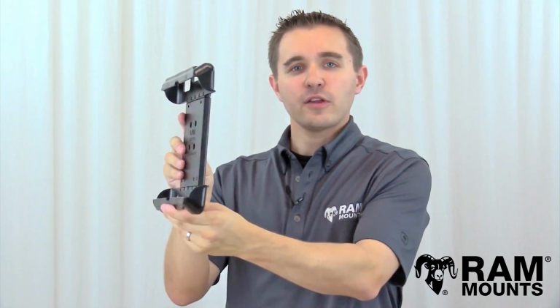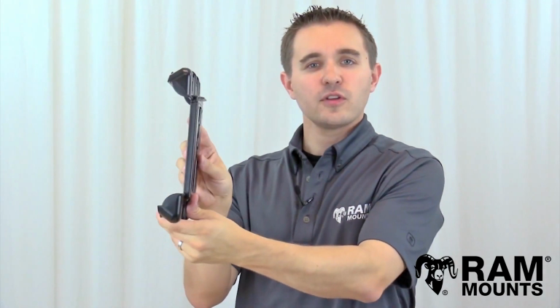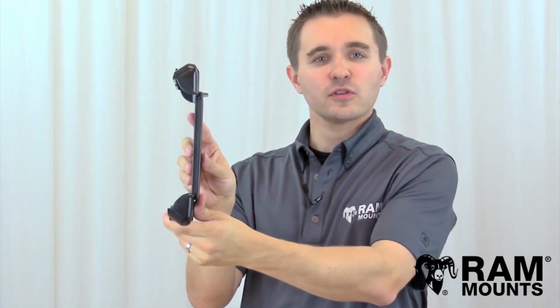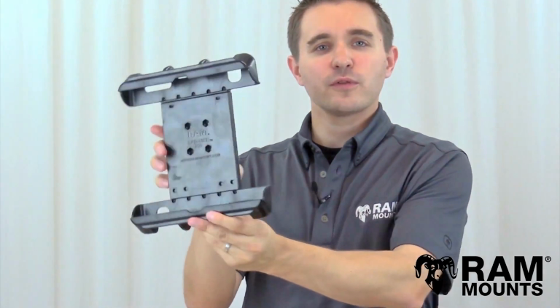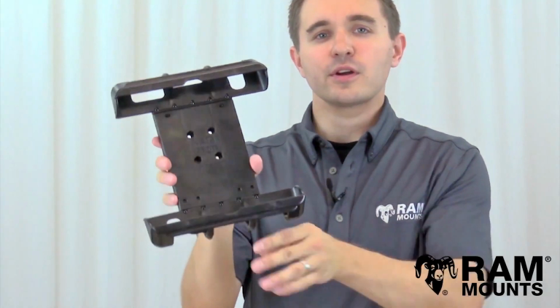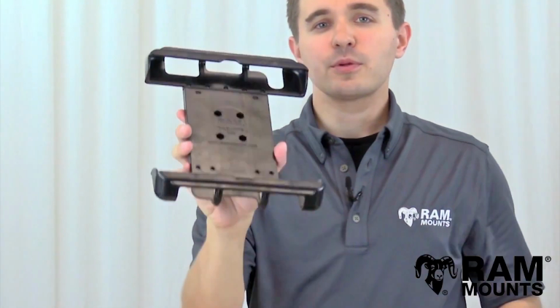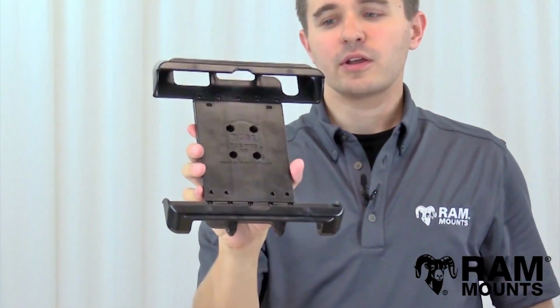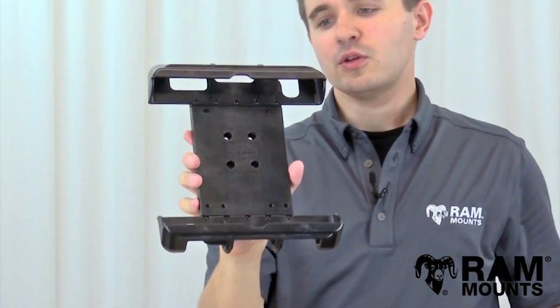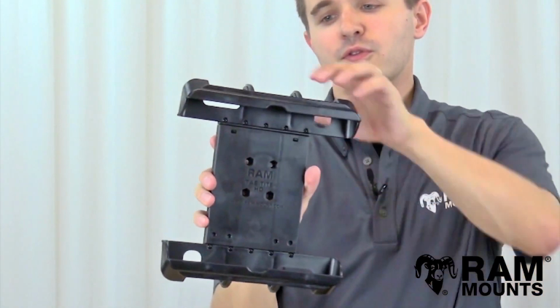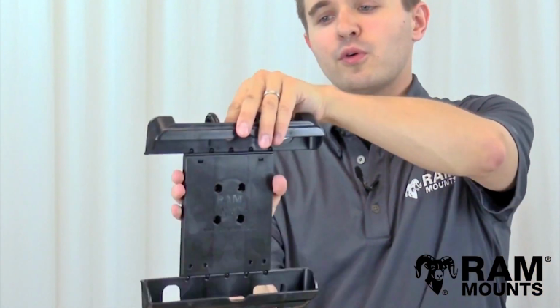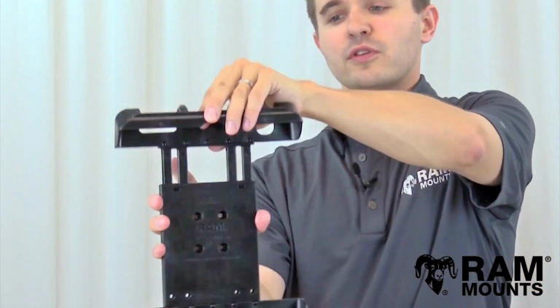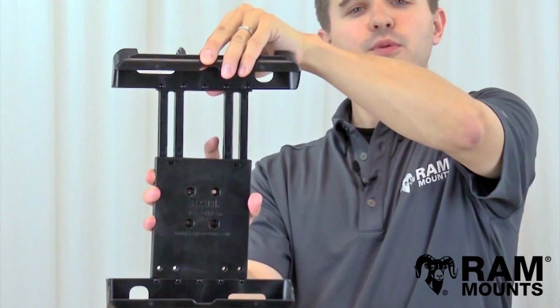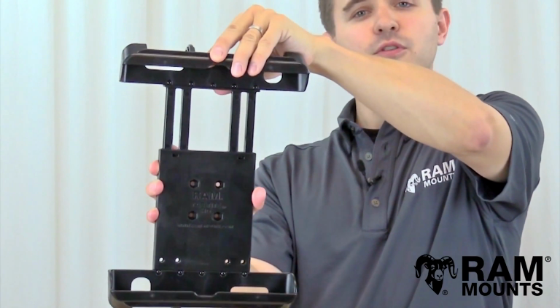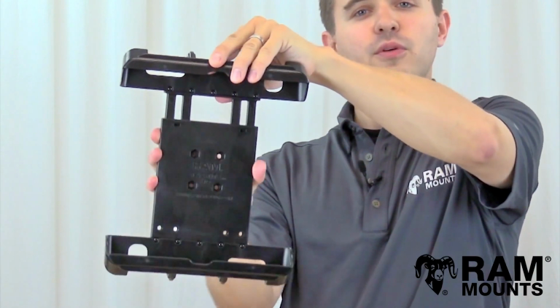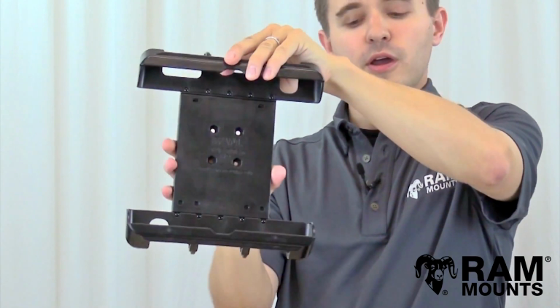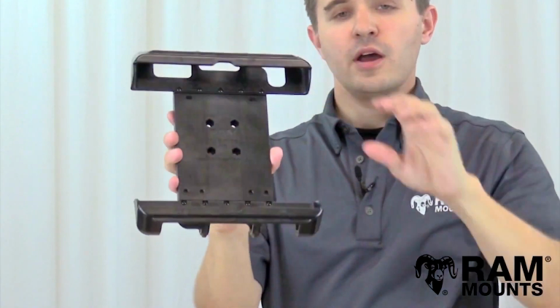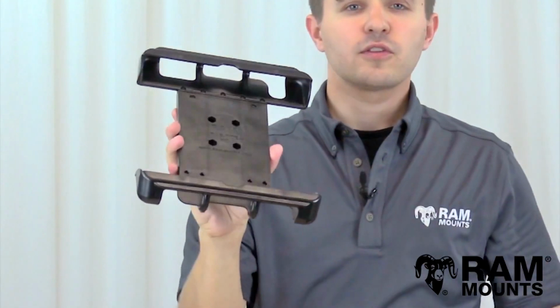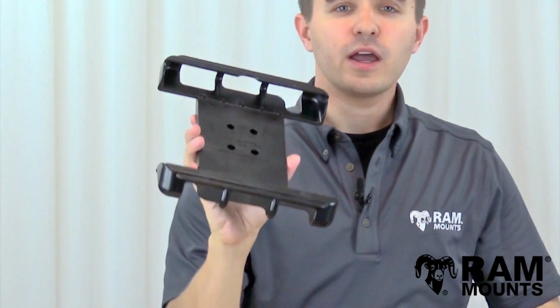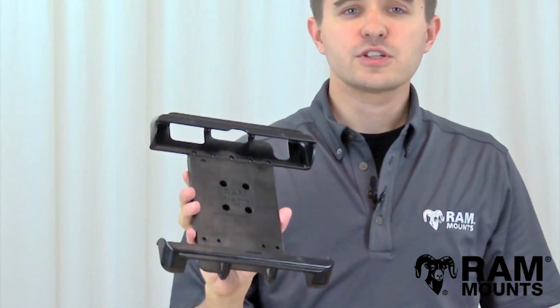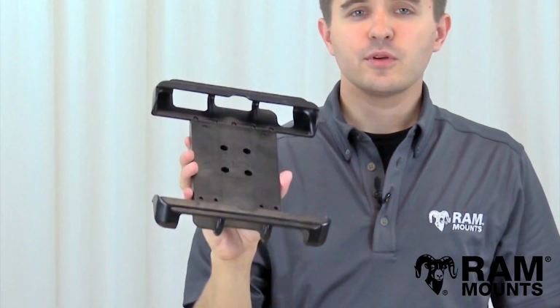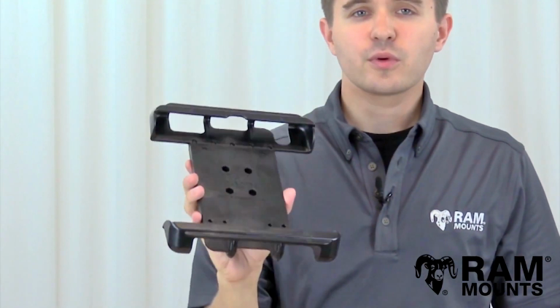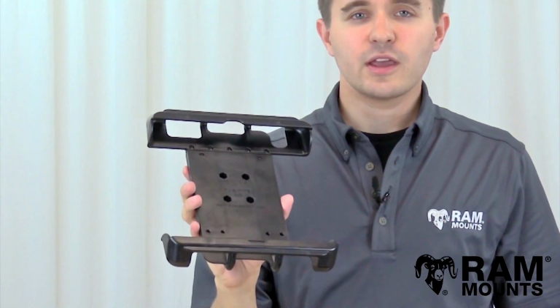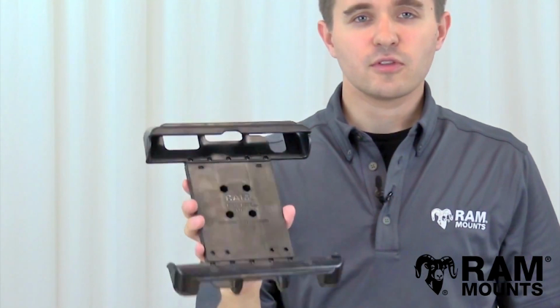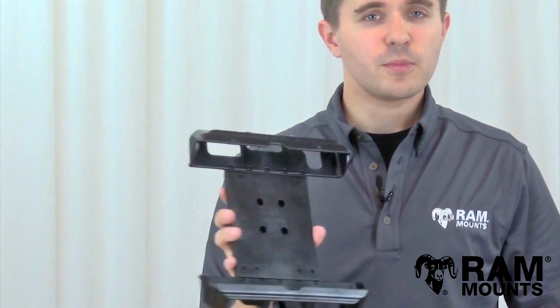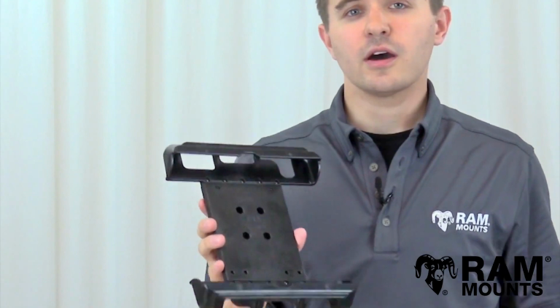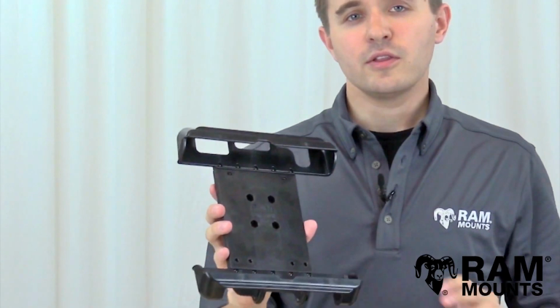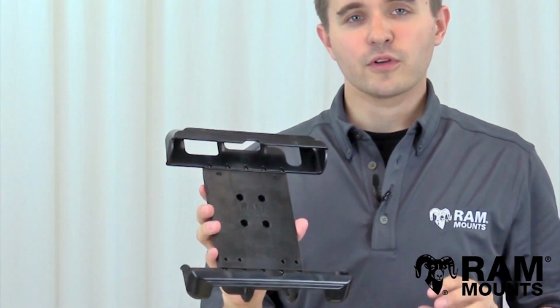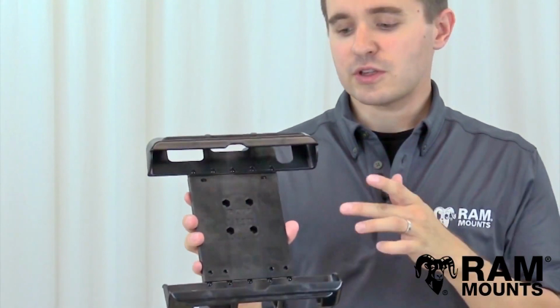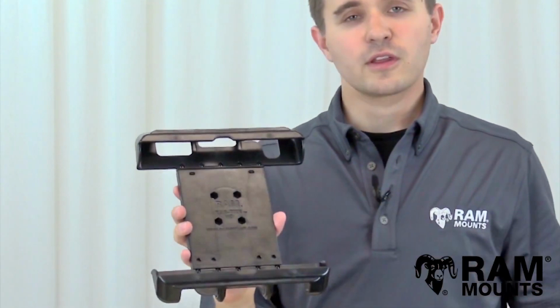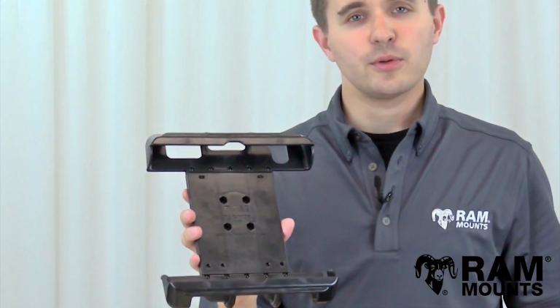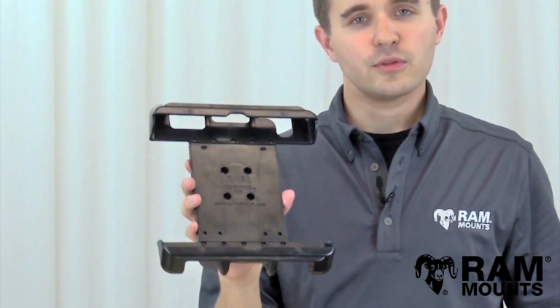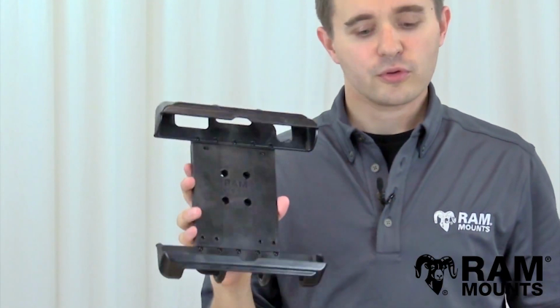As you can see, this is a low profile but incredibly rugged universal tablet holder with a double reinforced spring-loaded spine that can support any large tablet with or without a case or sleeve, depending on the overall dimensions and the compatibility with this holder.